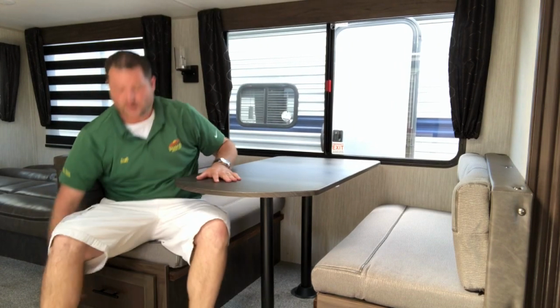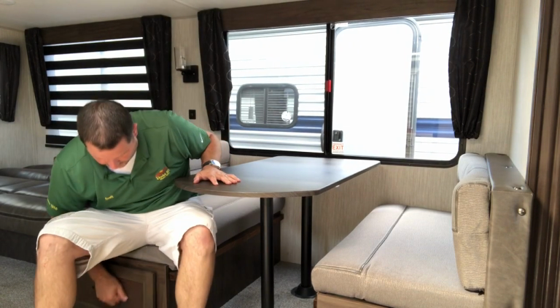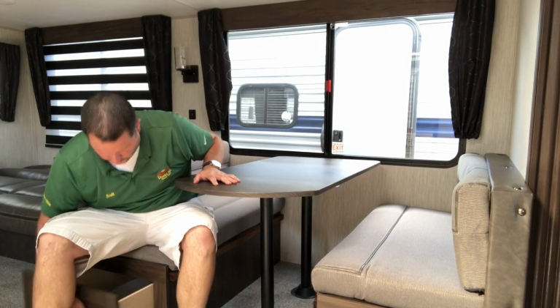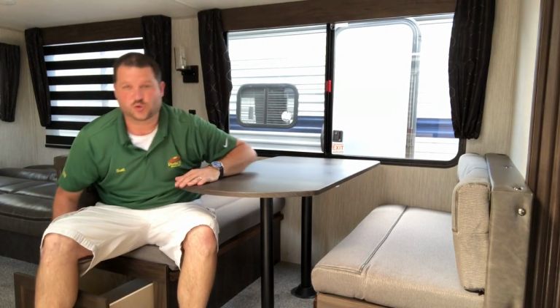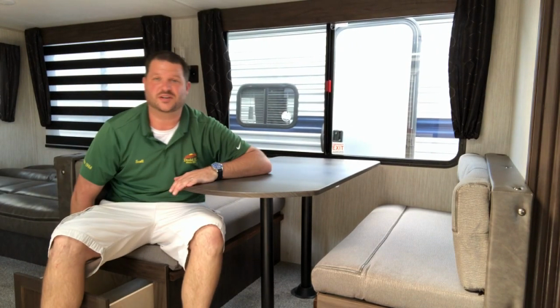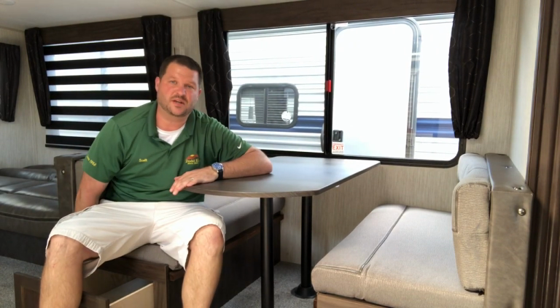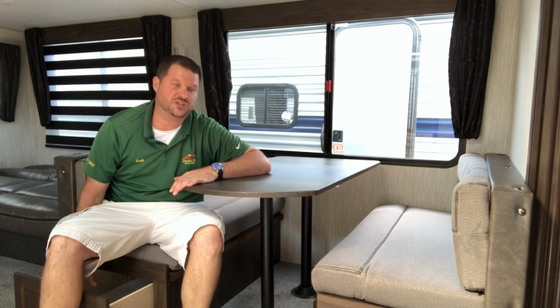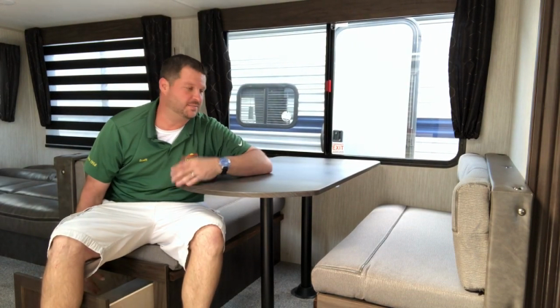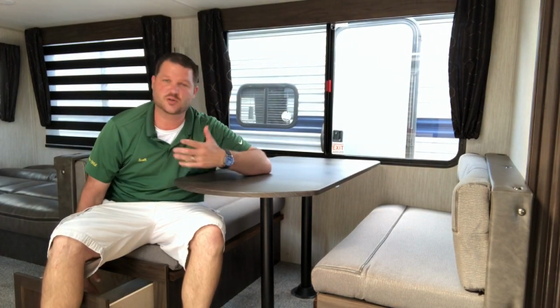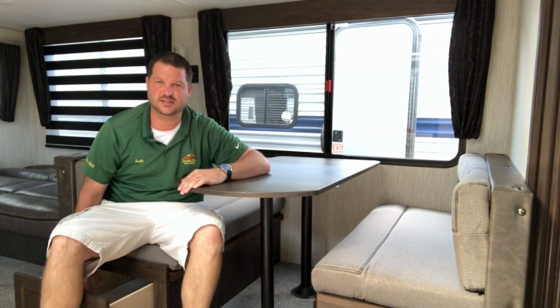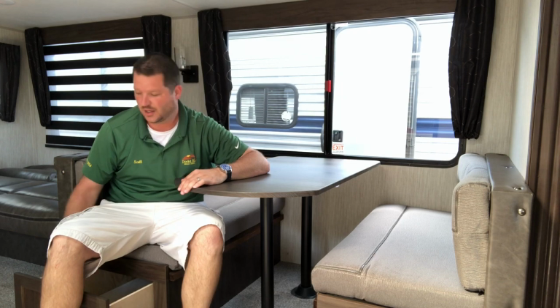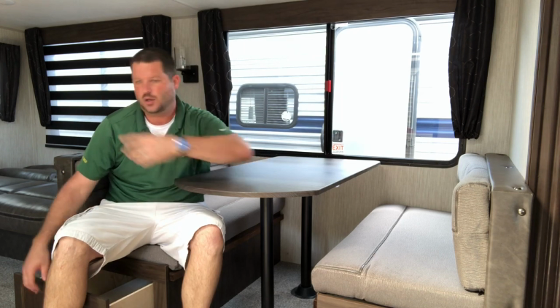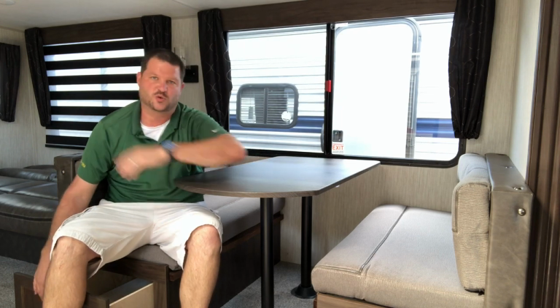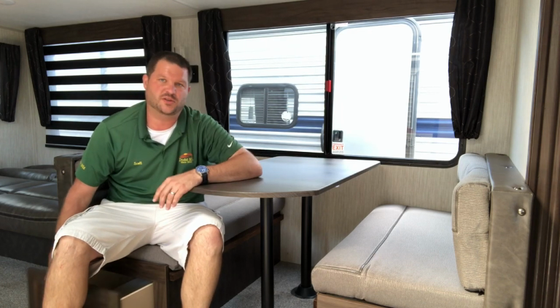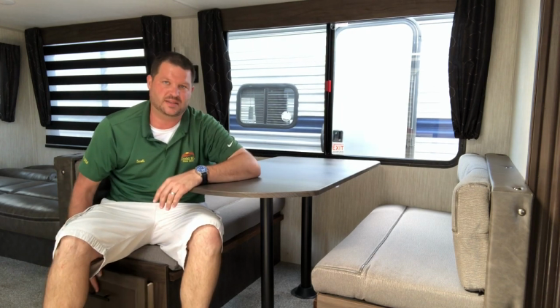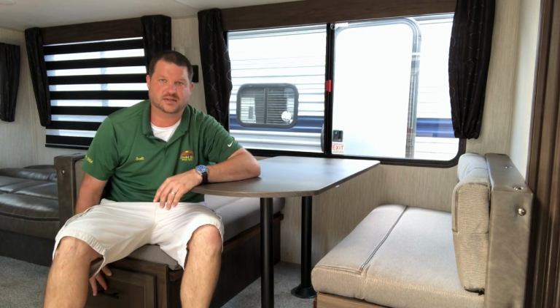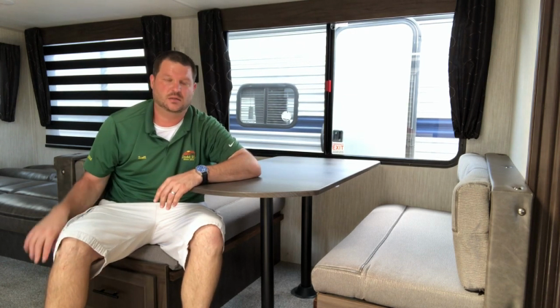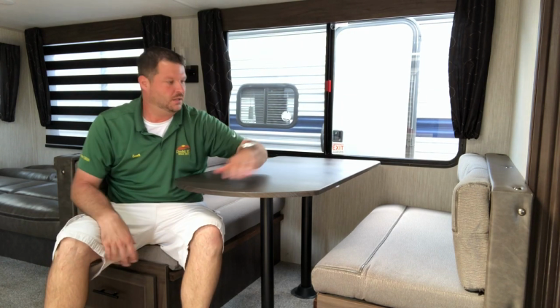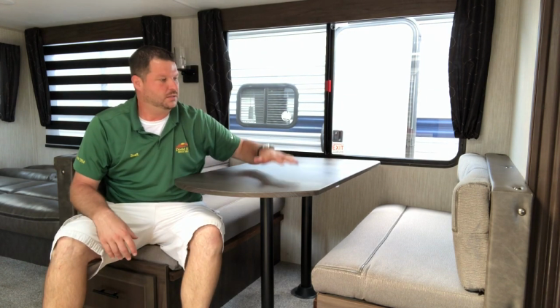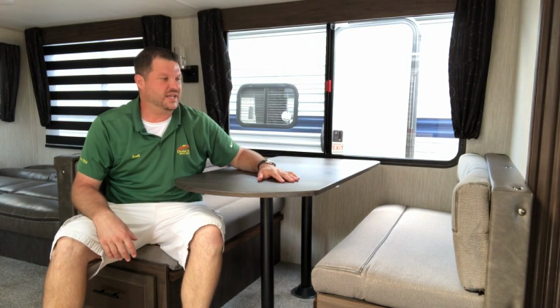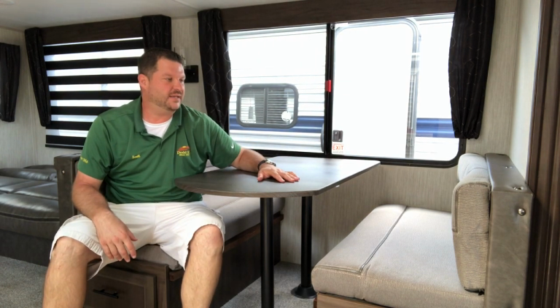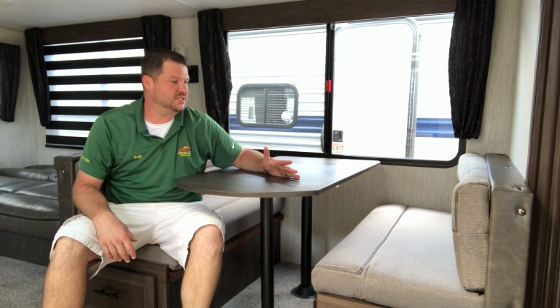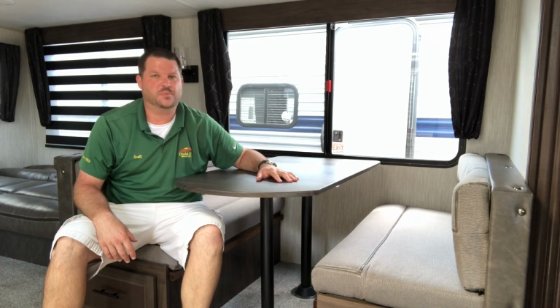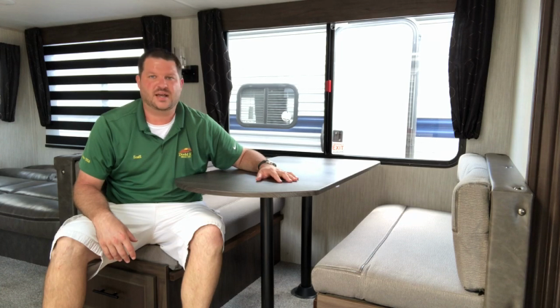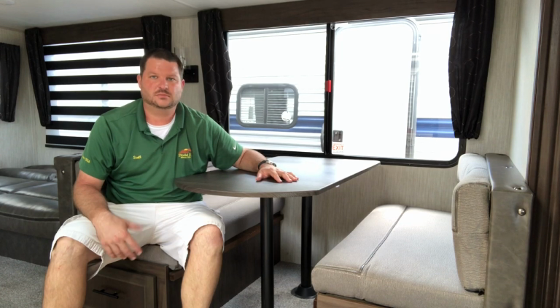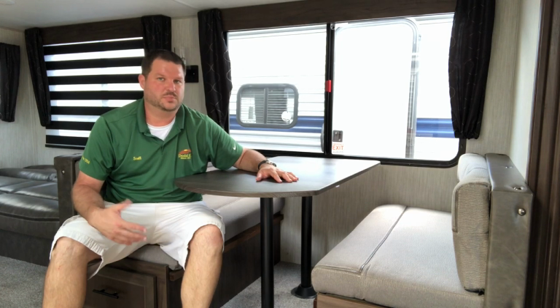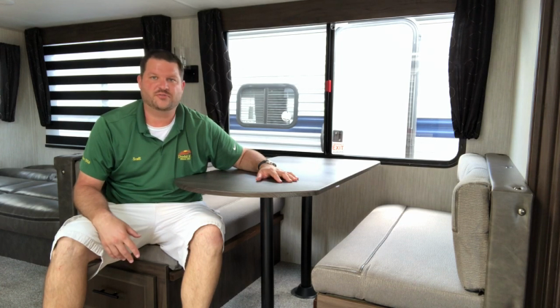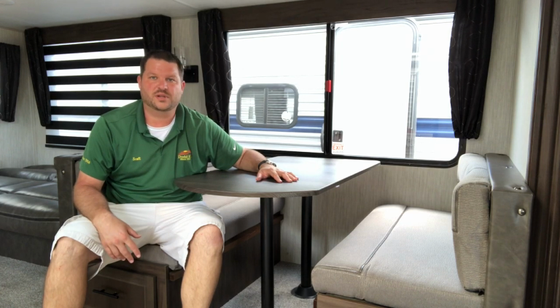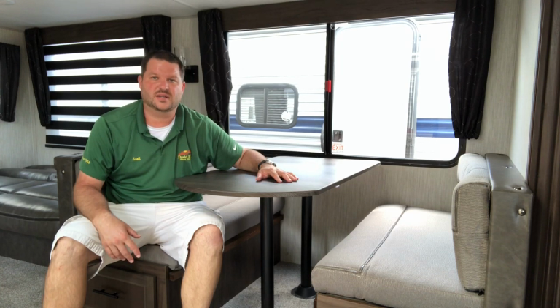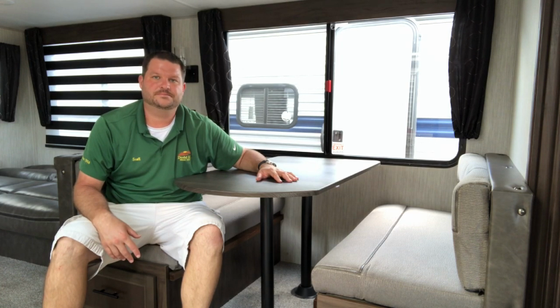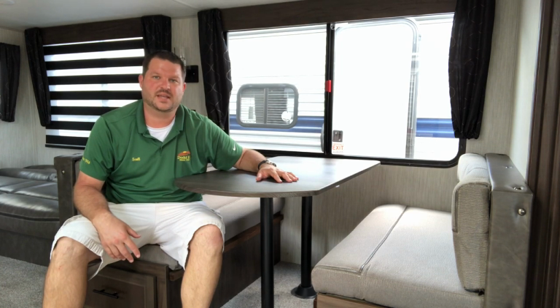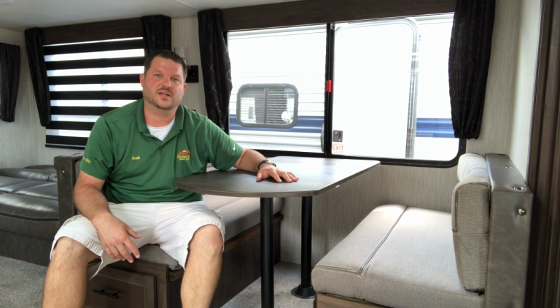You do have plenty of room in these drawers. They're deep enough for sheets, pillows, linens — or store them under the bed in the back. Booth dinette set up and break down: pretty straightforward, pretty easy setup.